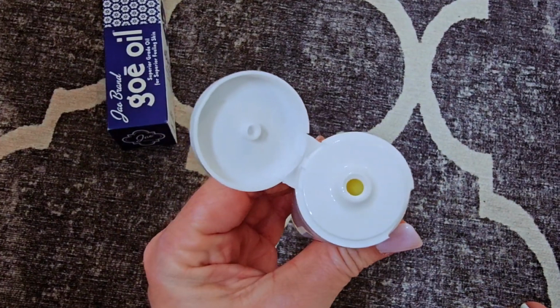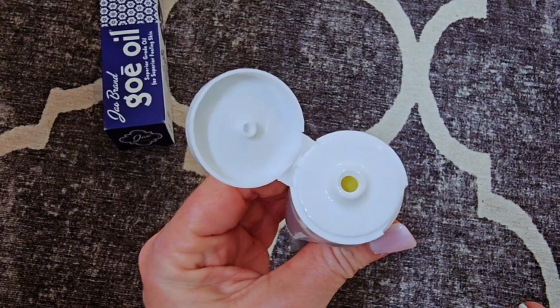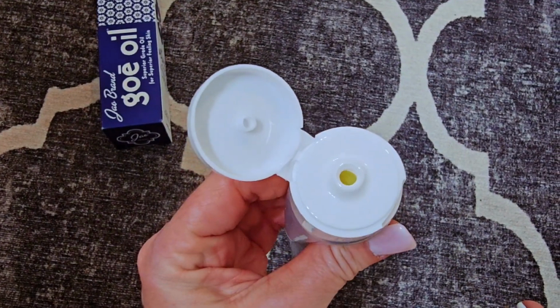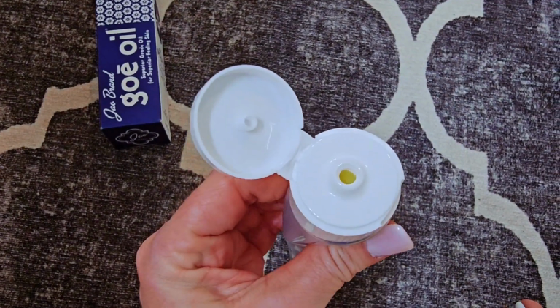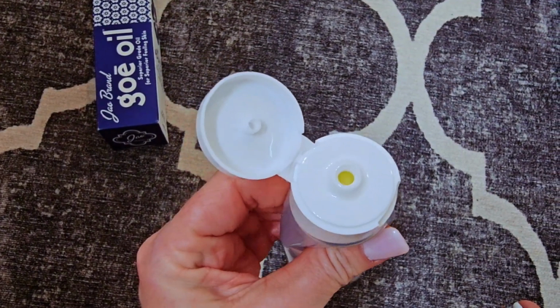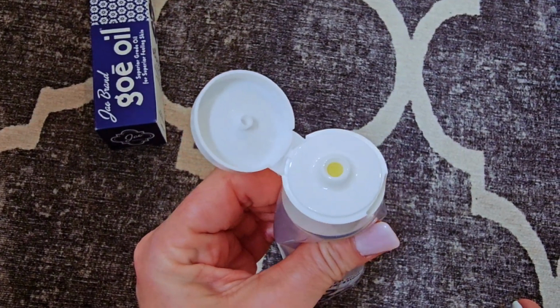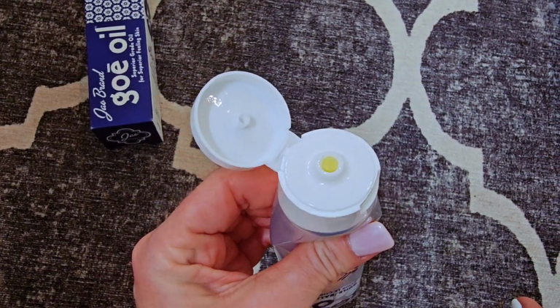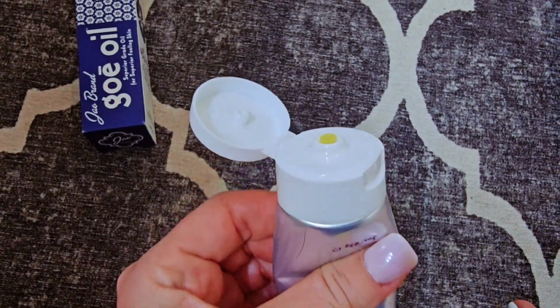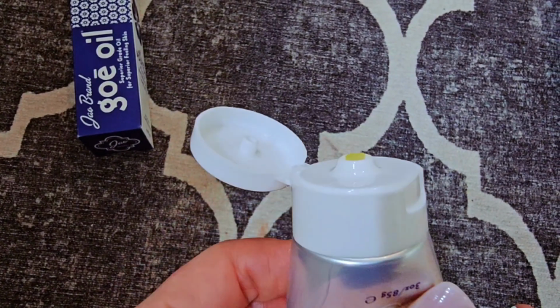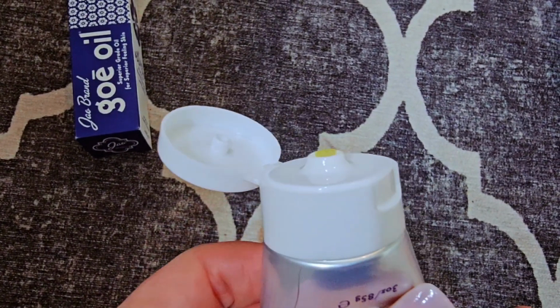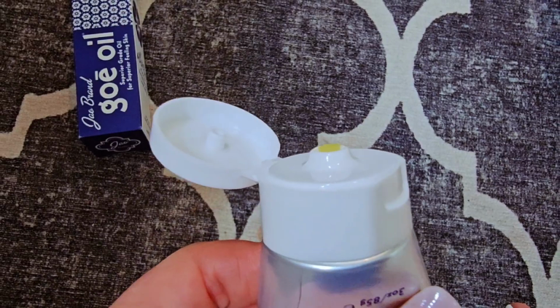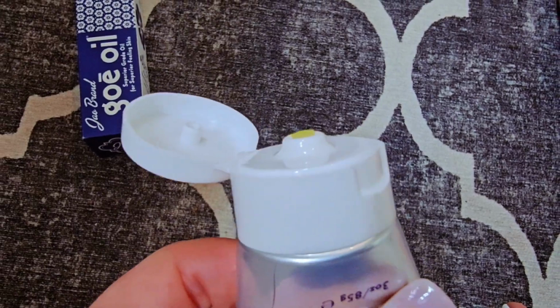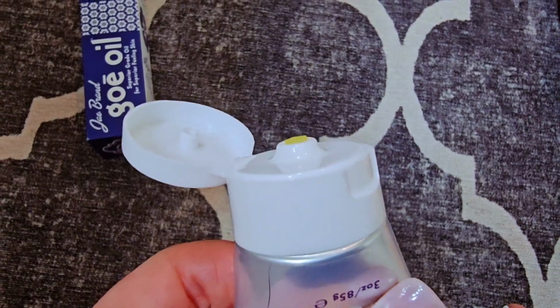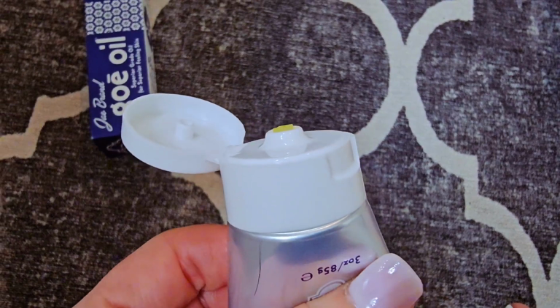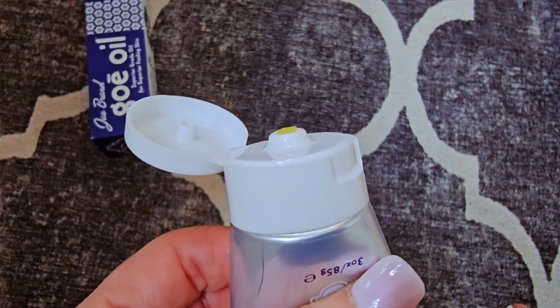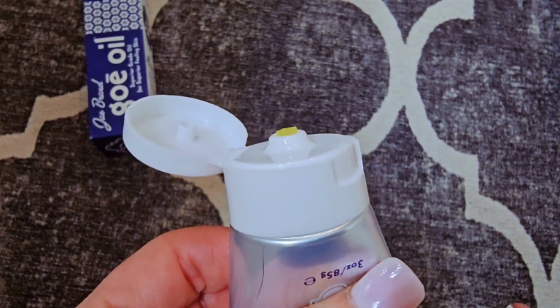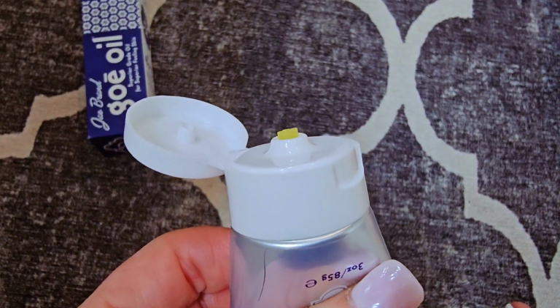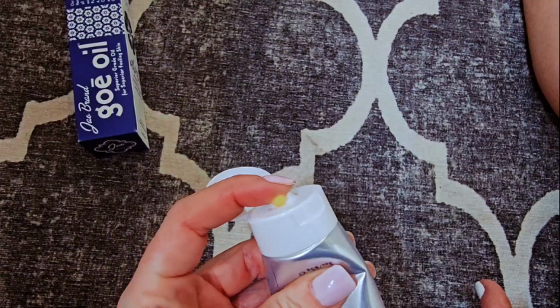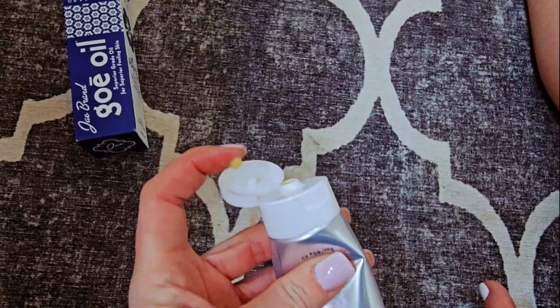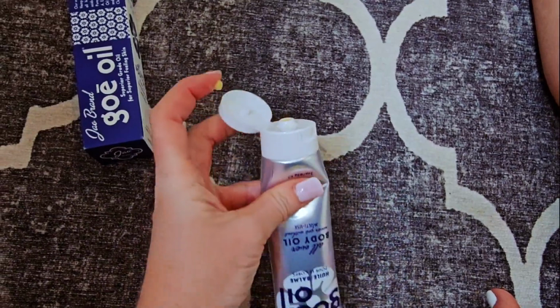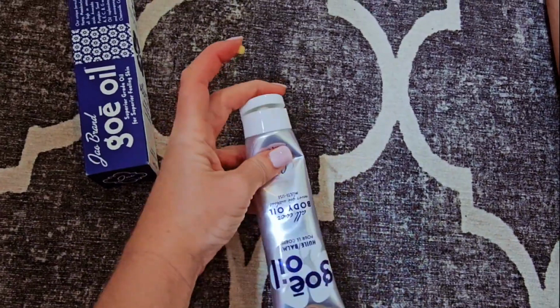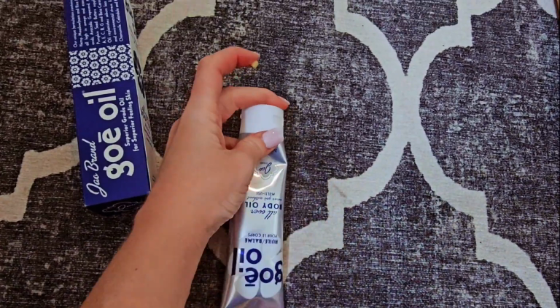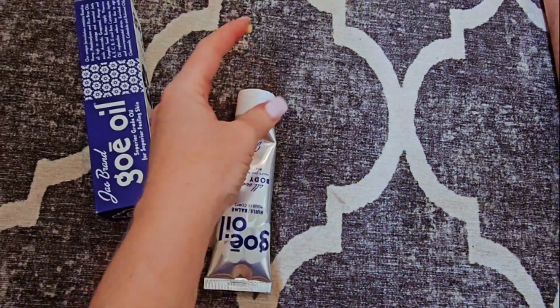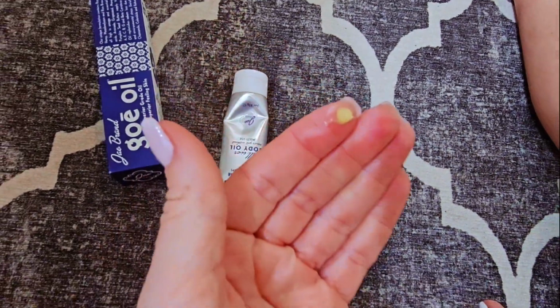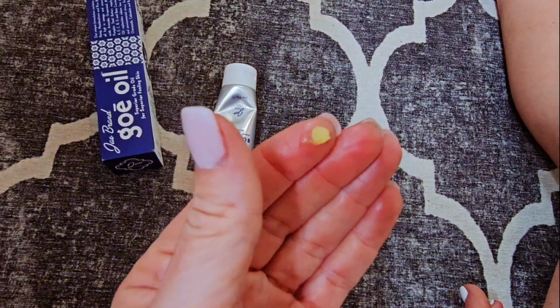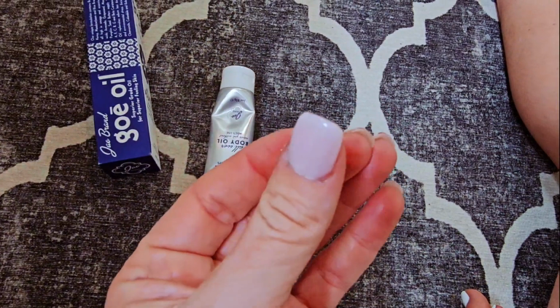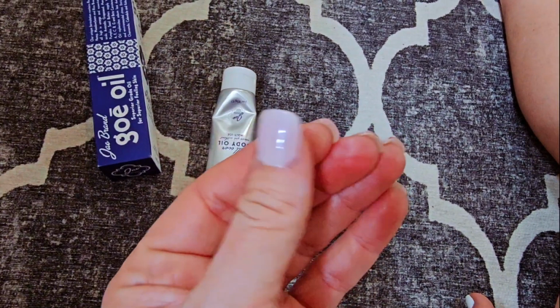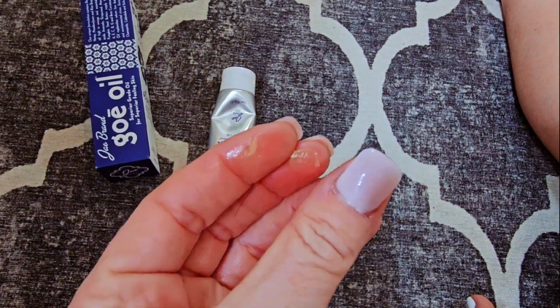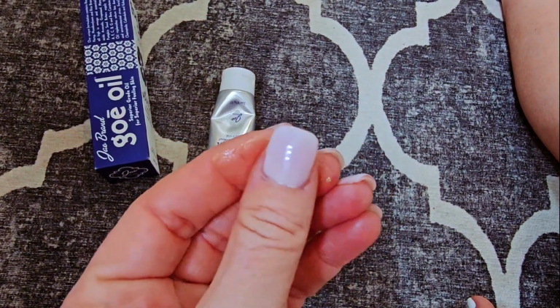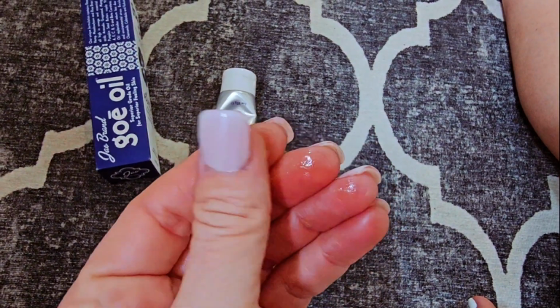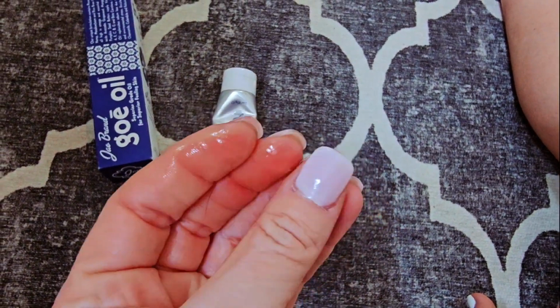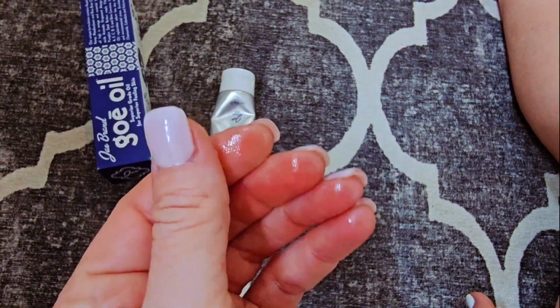It is thick, okay? You're going to squeeze it out and it's going to be almost like a thick, almost like a Vaseline type of look. But as soon as you put this in your fingers, it is going to turn straight into oil and you're going to want to rub it all over.